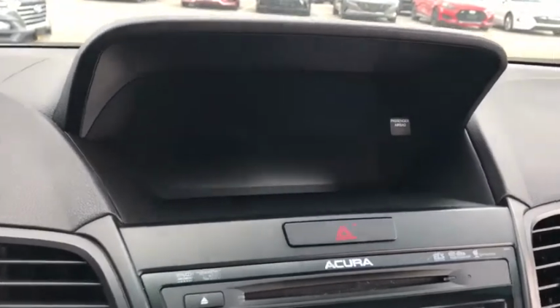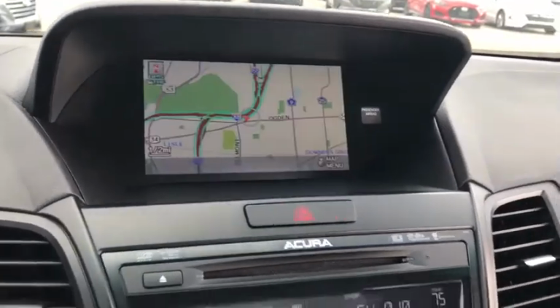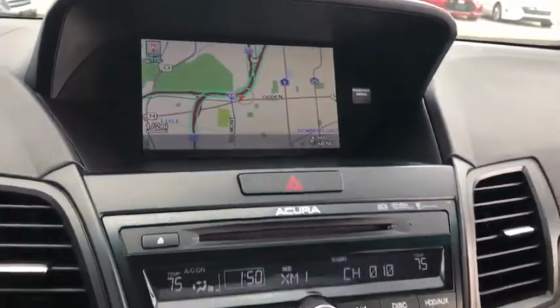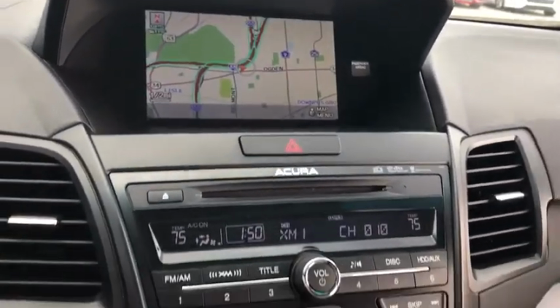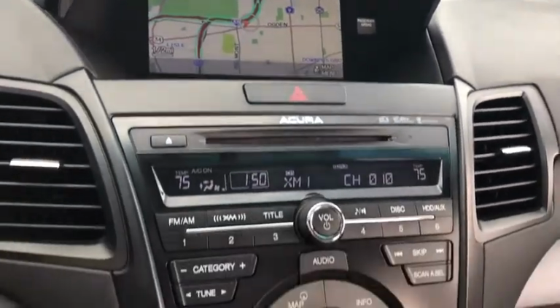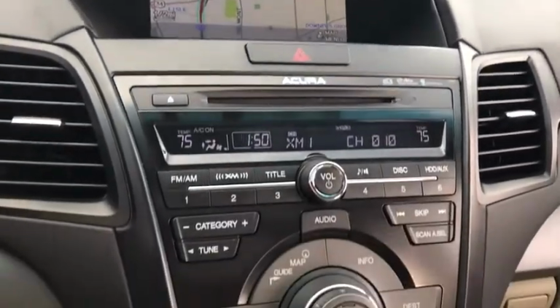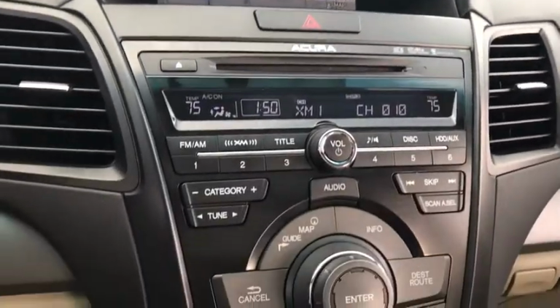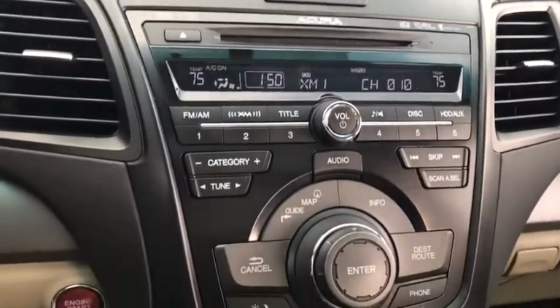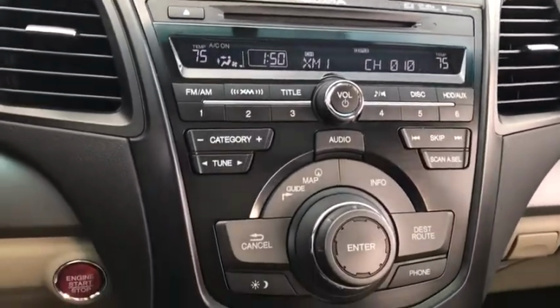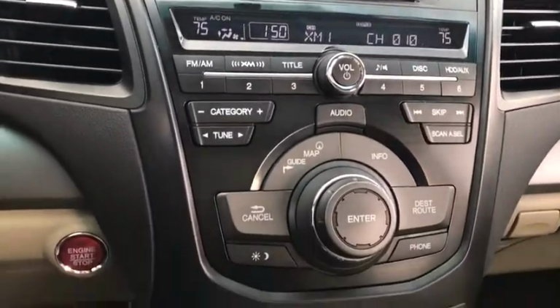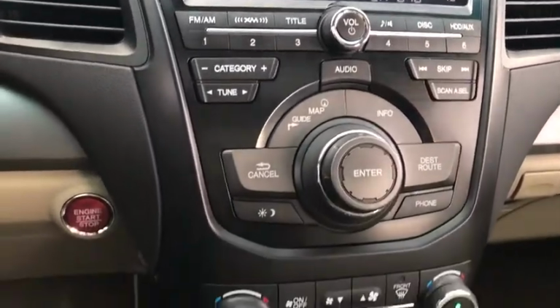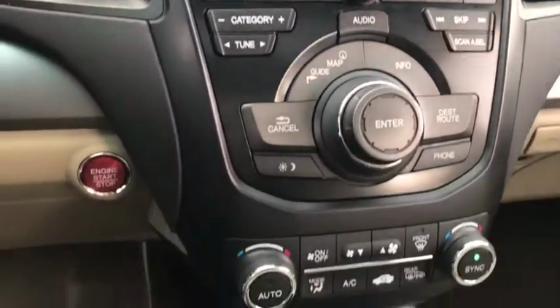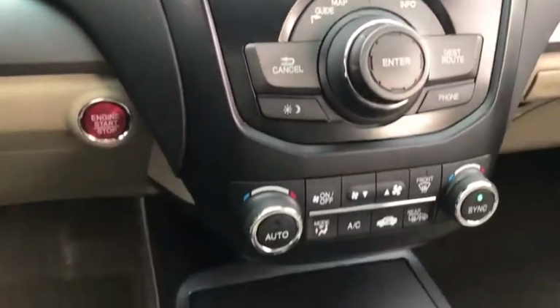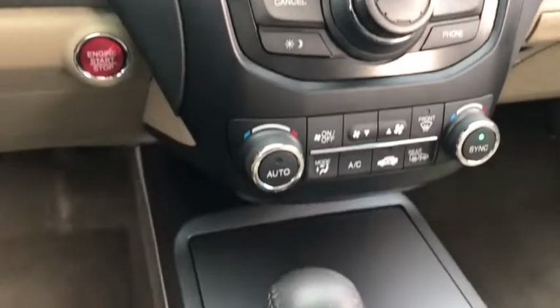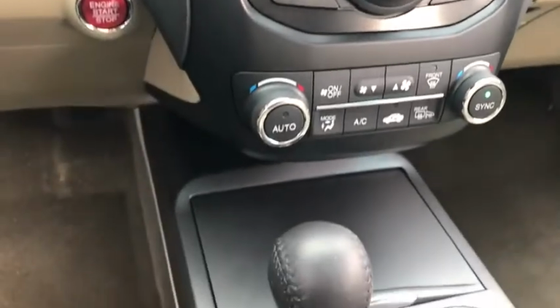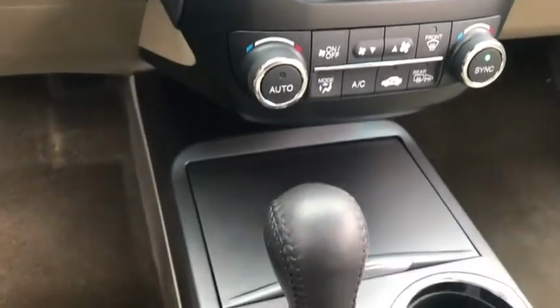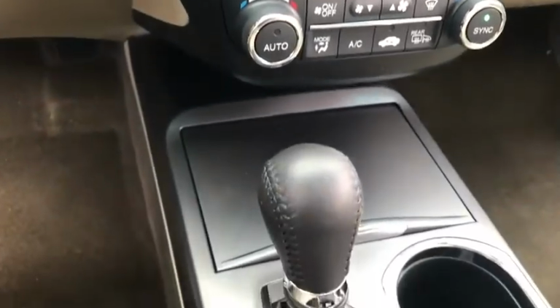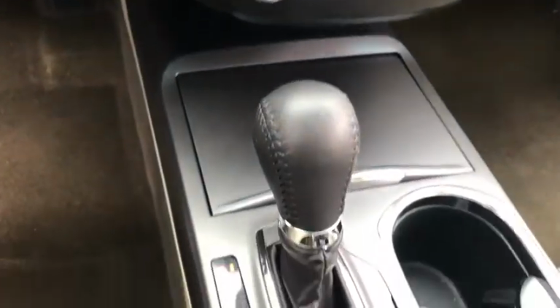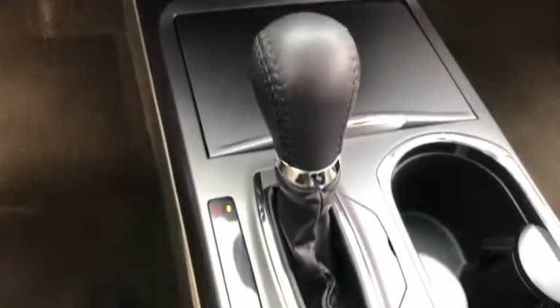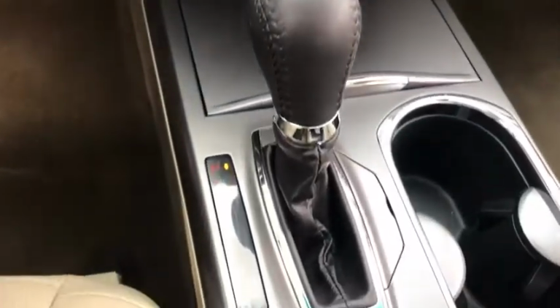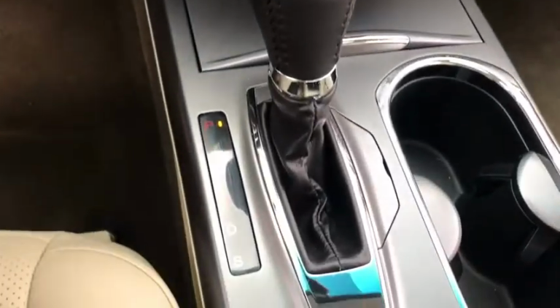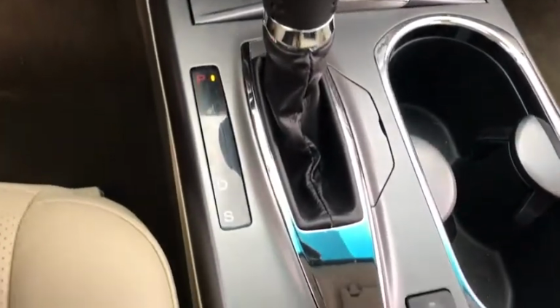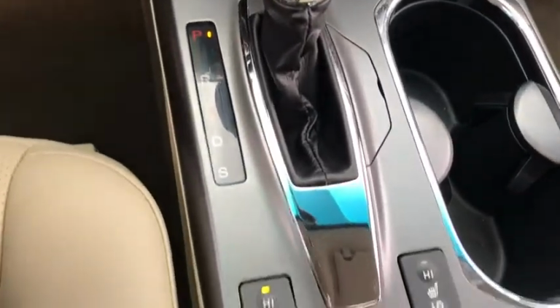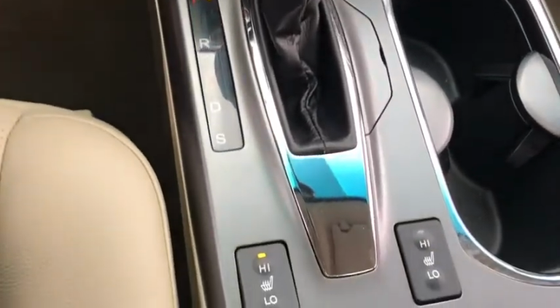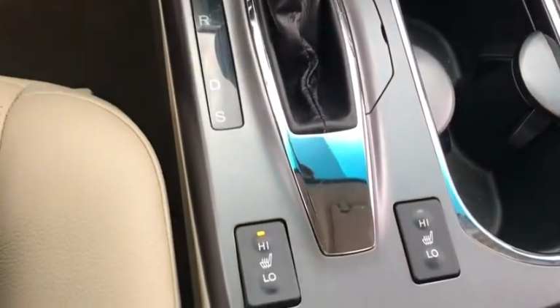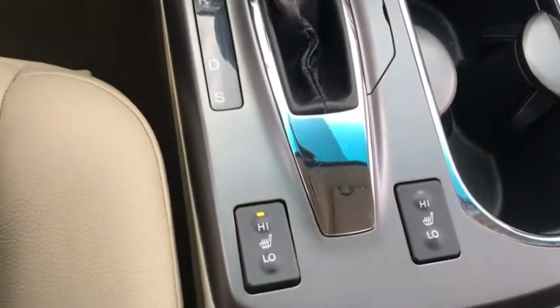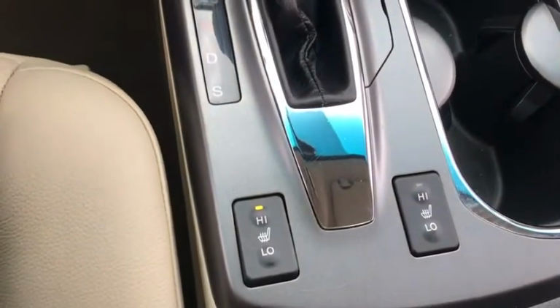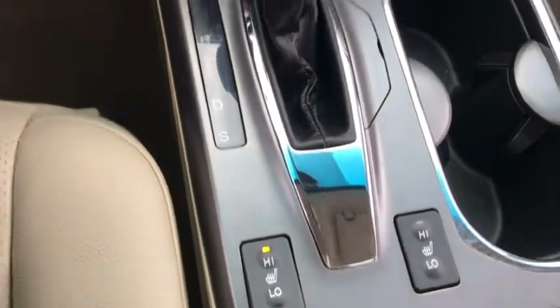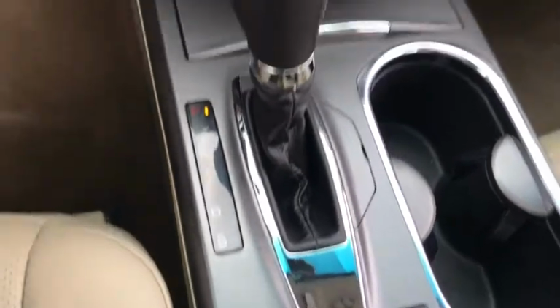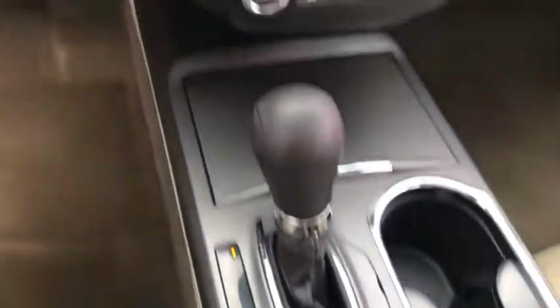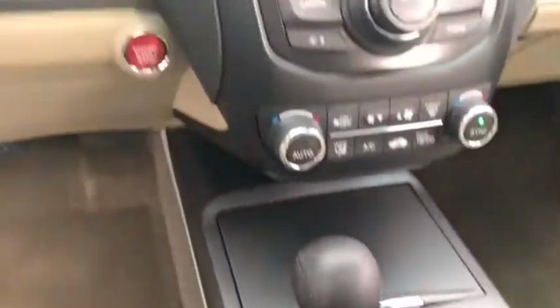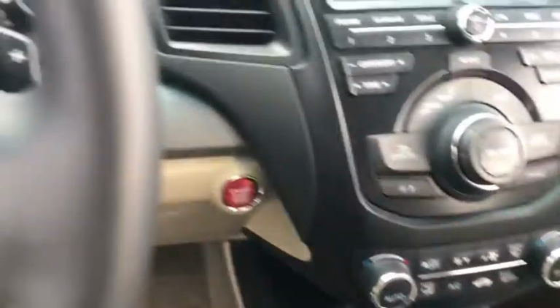Leather-wrapped steering wheel, Bluetooth, power steering, adjustable steering wheel, keyless start, cruise control, auto-dimming rear-view mirror, four-wheel disc brakes, hard-disk drive media storage.